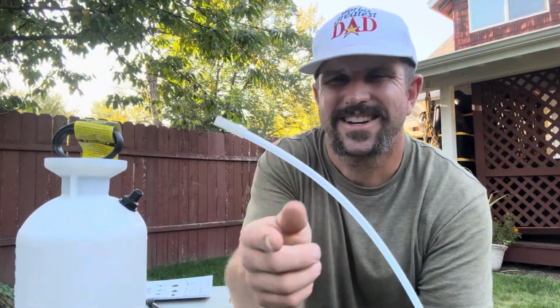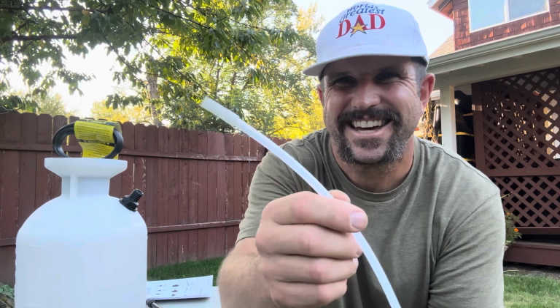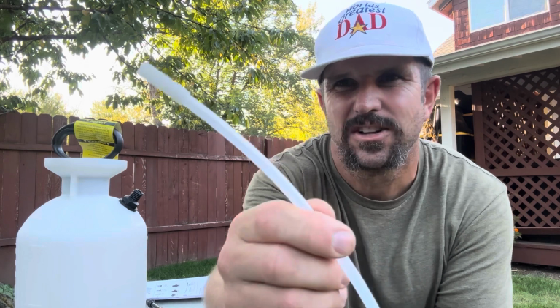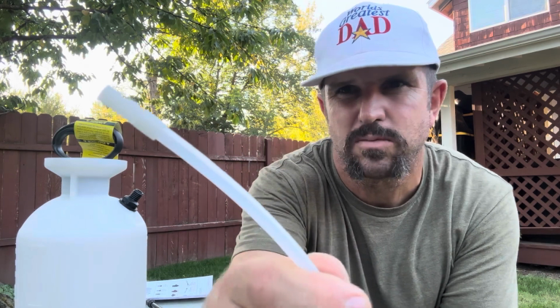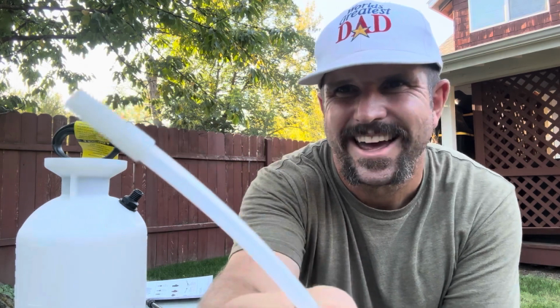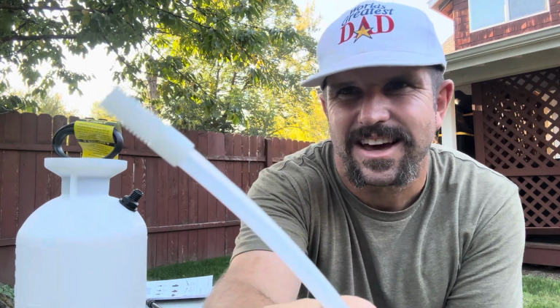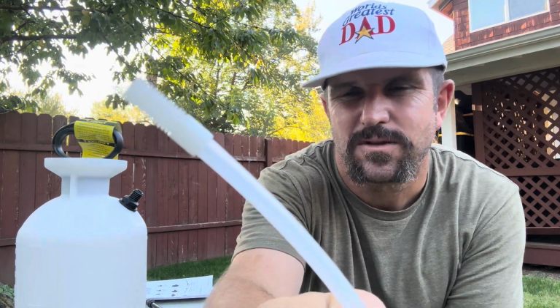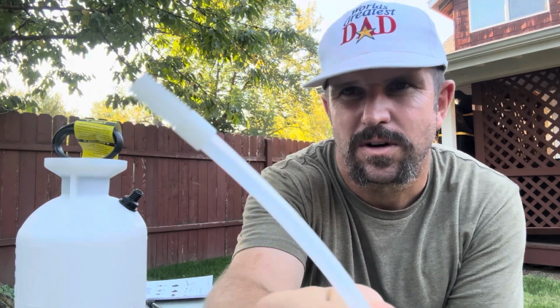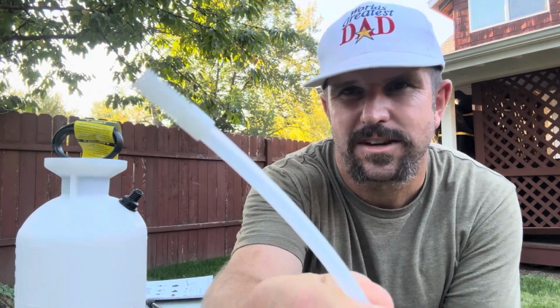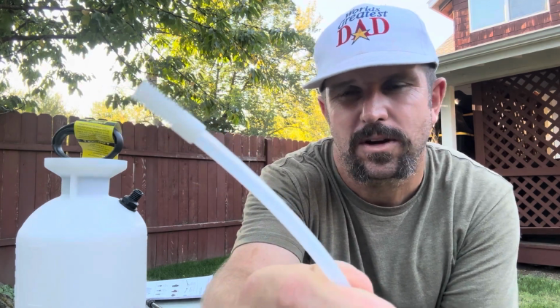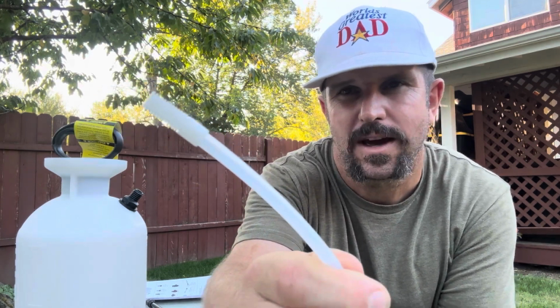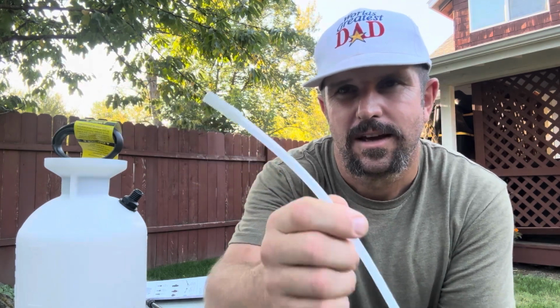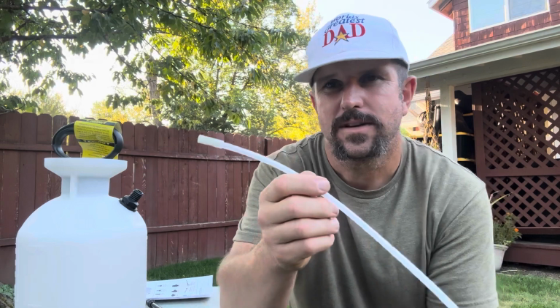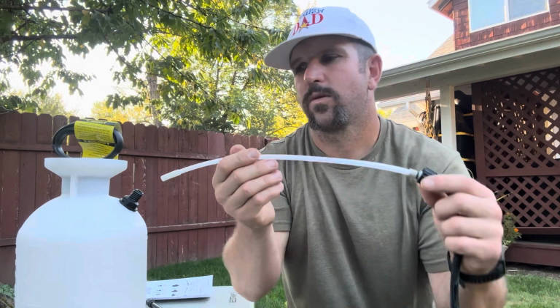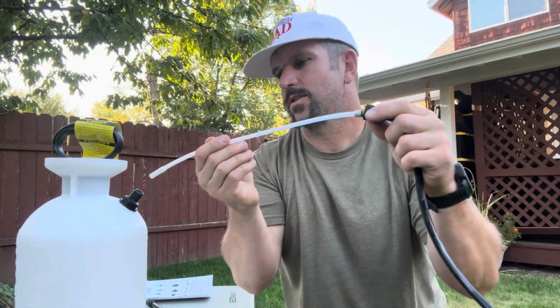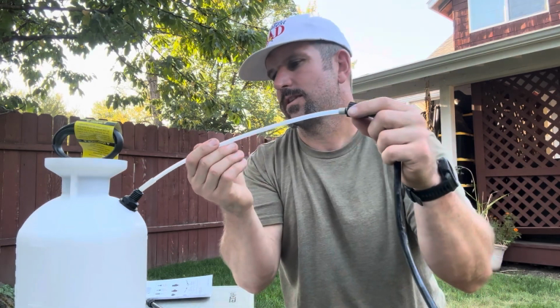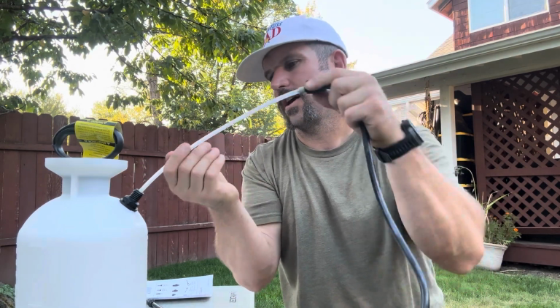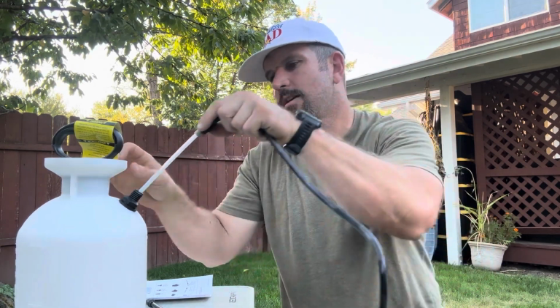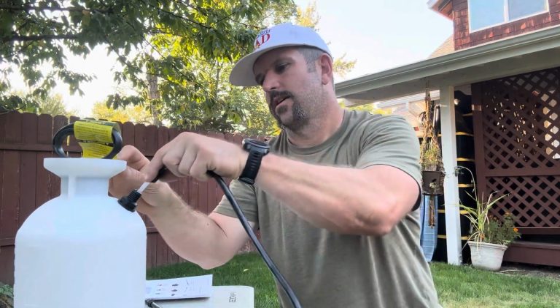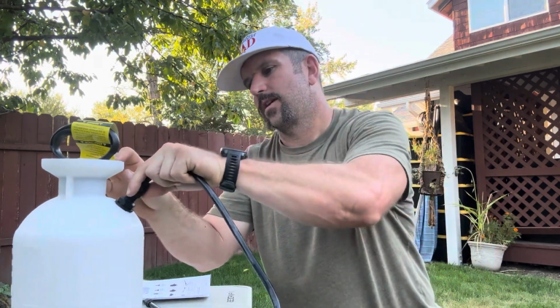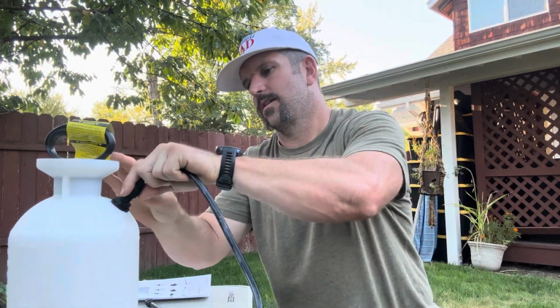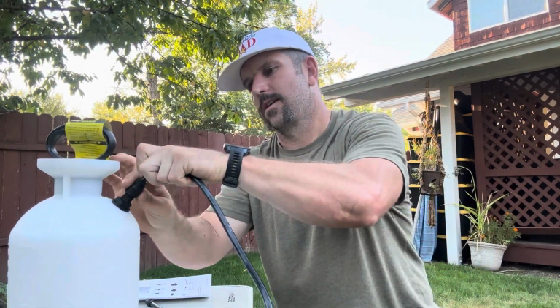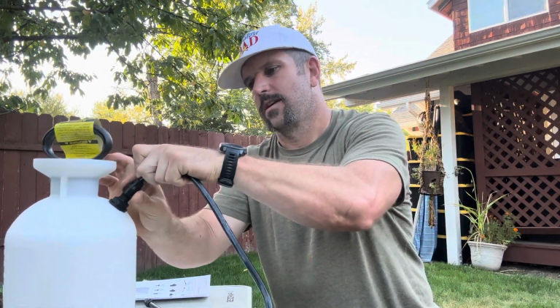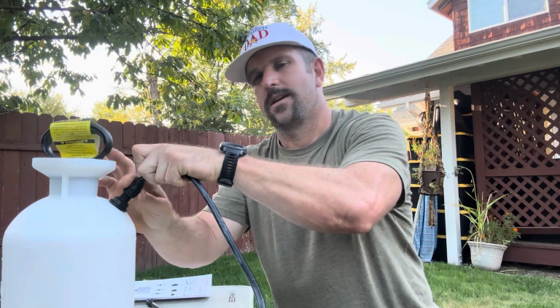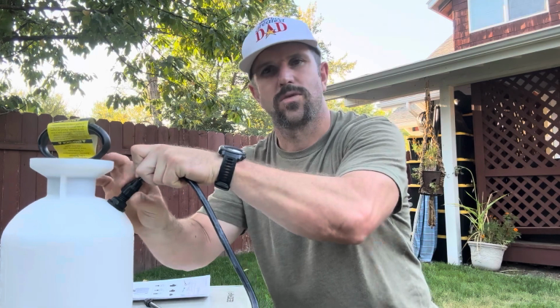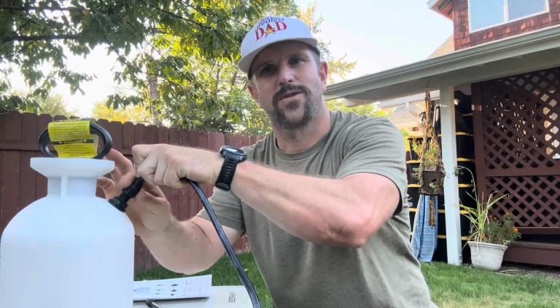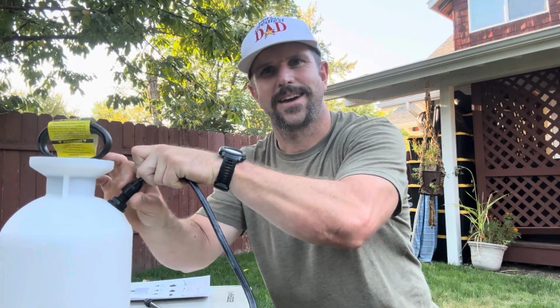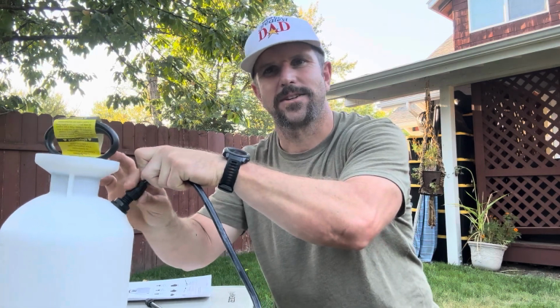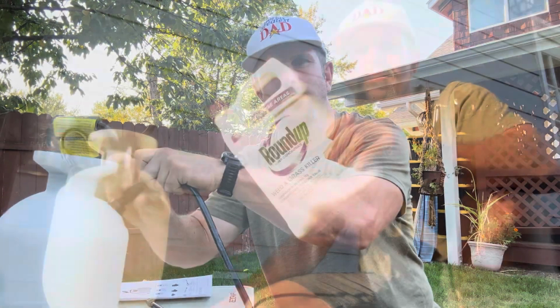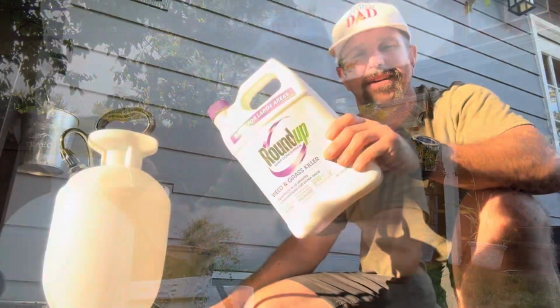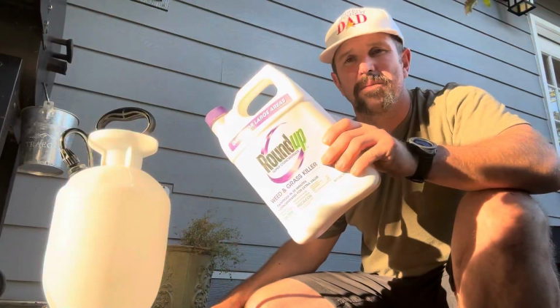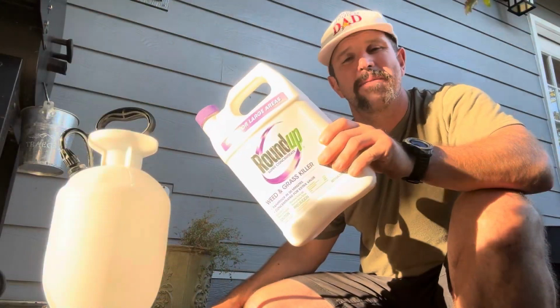The sure spray anti-clog filter goes on the end of the part that sits in your tank. To install it, we simply slide it right in and screw it on for a nice tight connection.